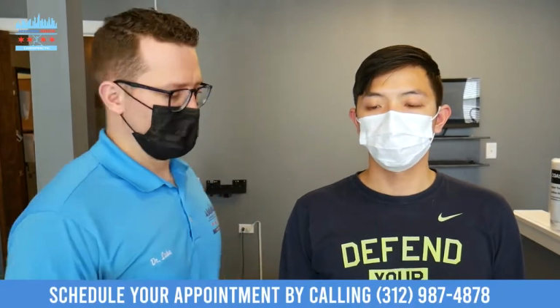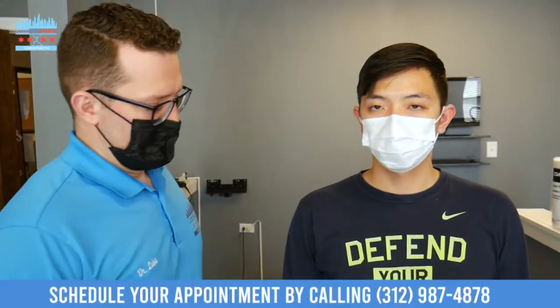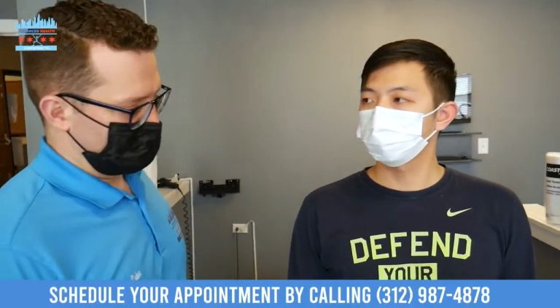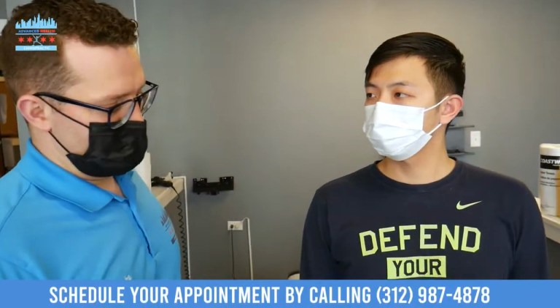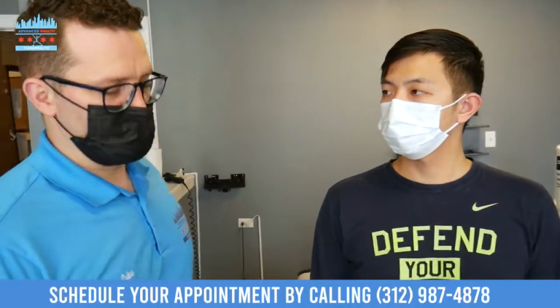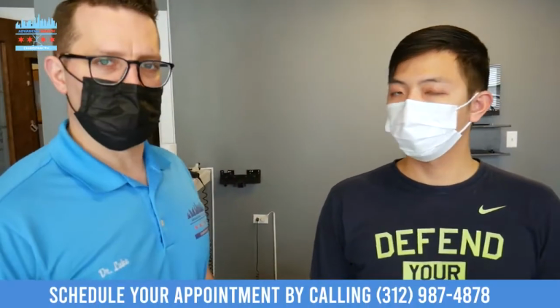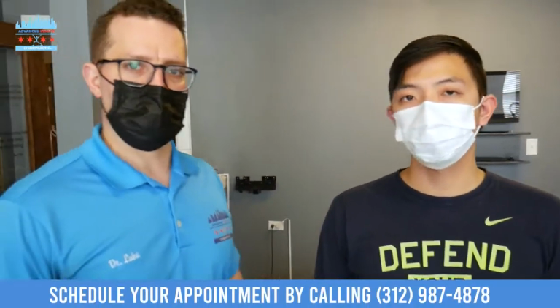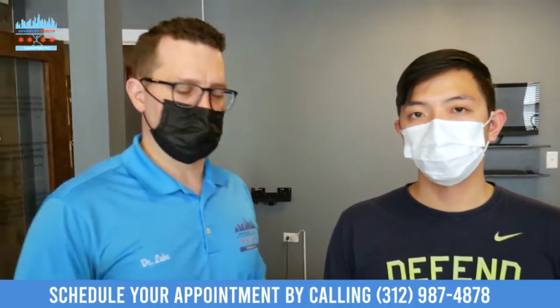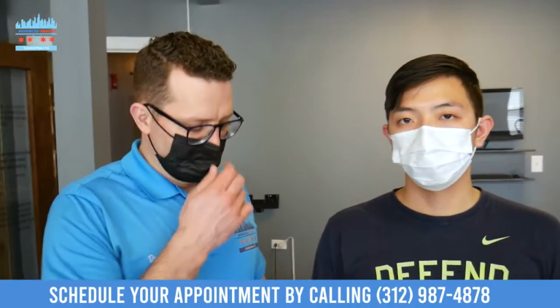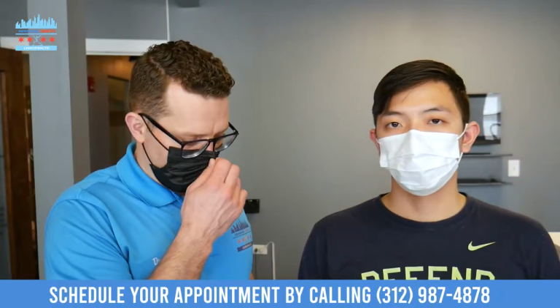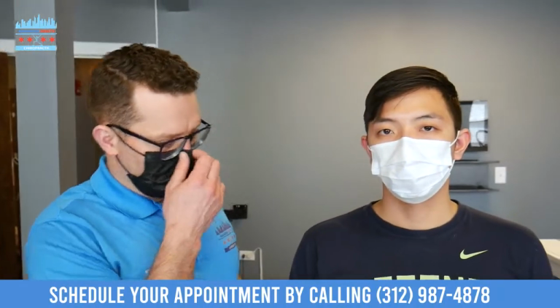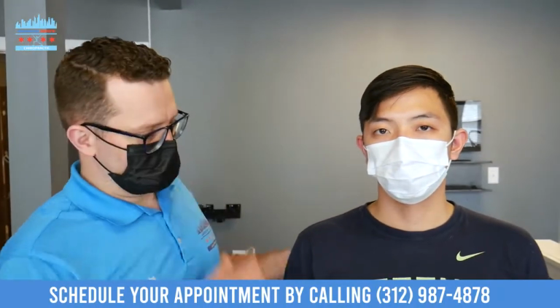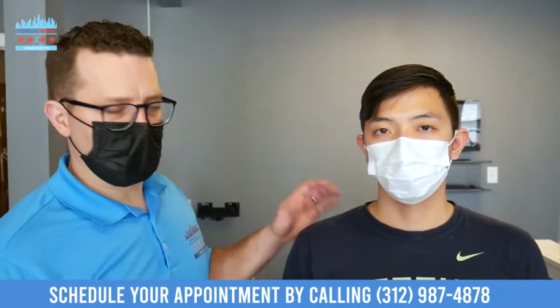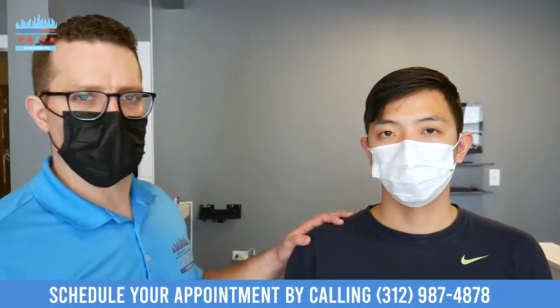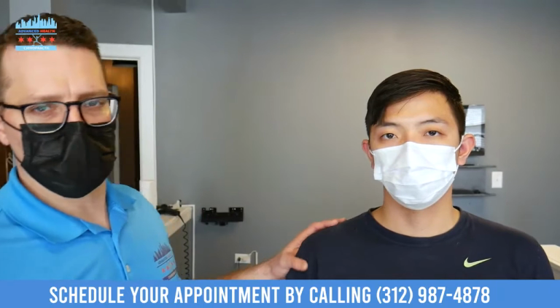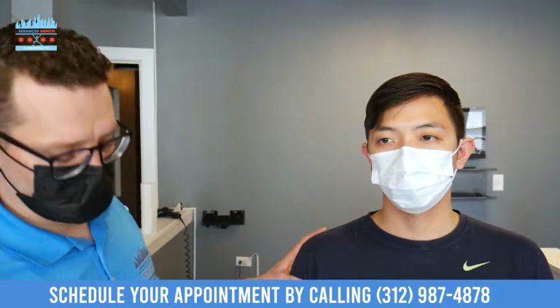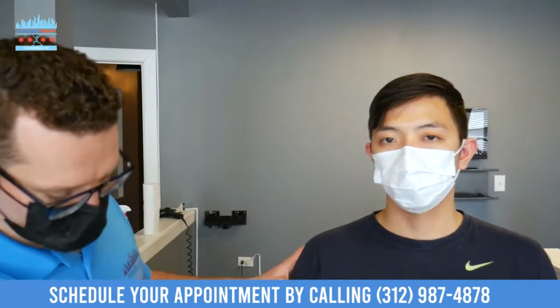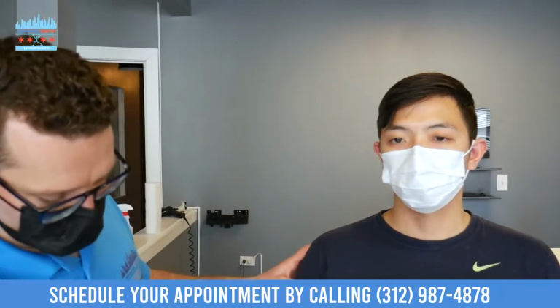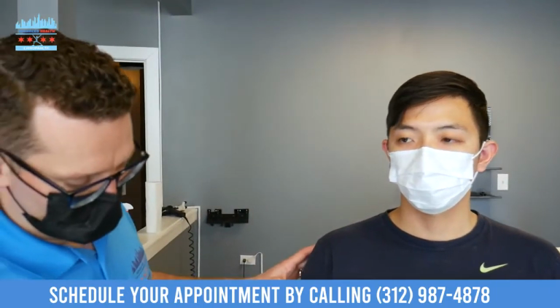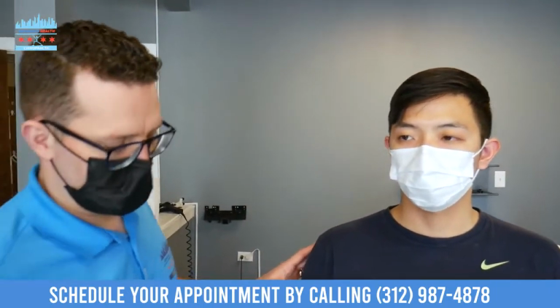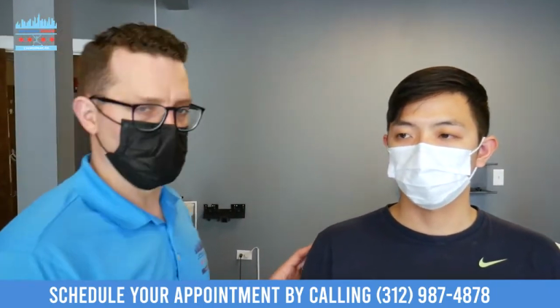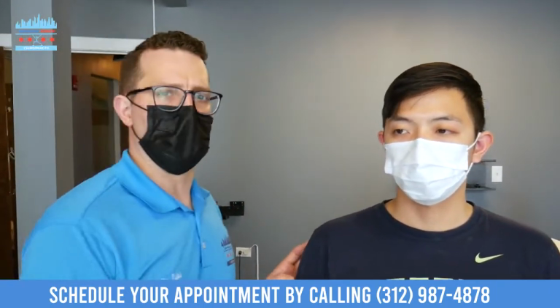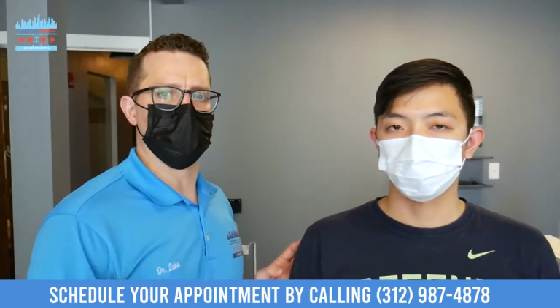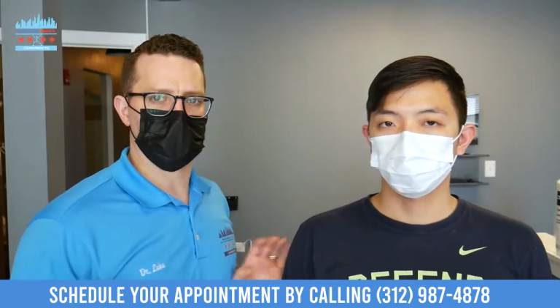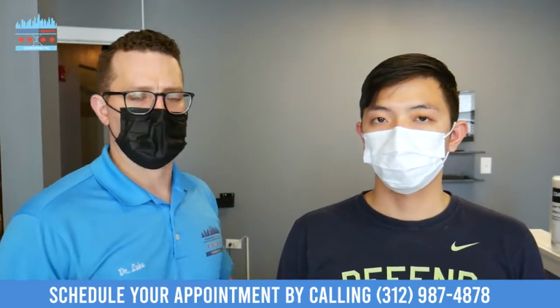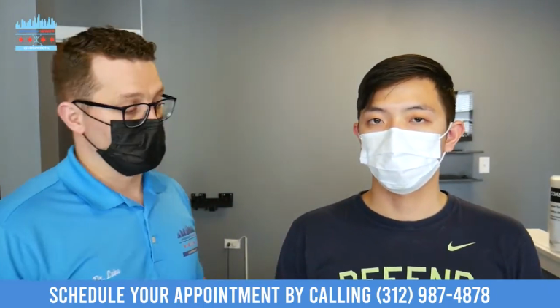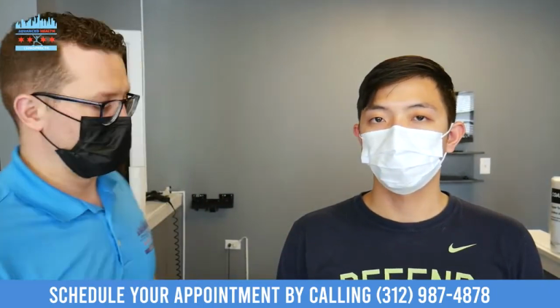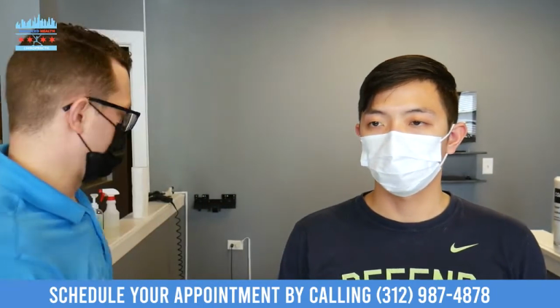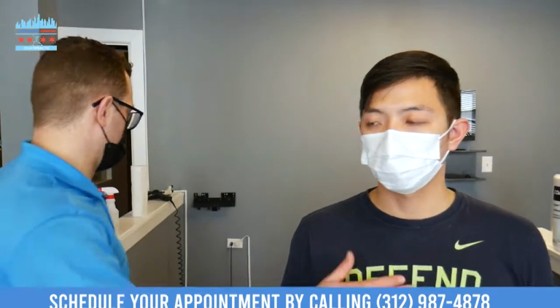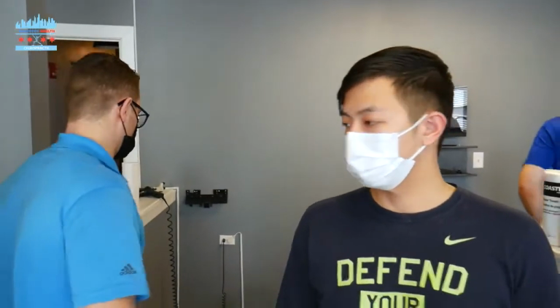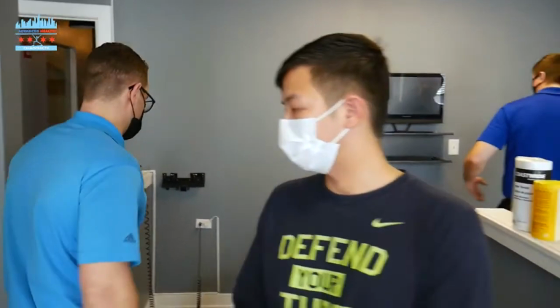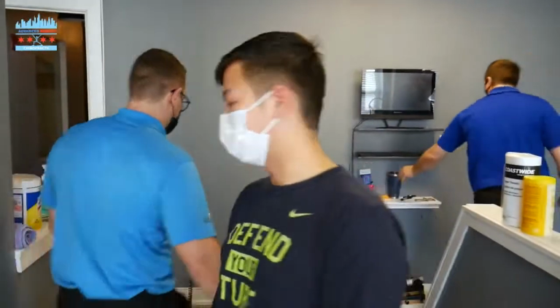We're going to get Danny adjusted, and if it moves, Danny gets it adjusted. So he'll be adjusting knees, ankles, elbows, wrists. So here we go, Danny — let's get you adjusted right now.